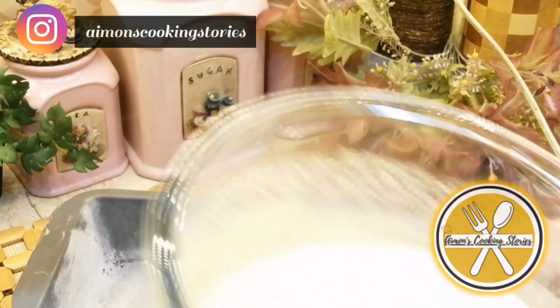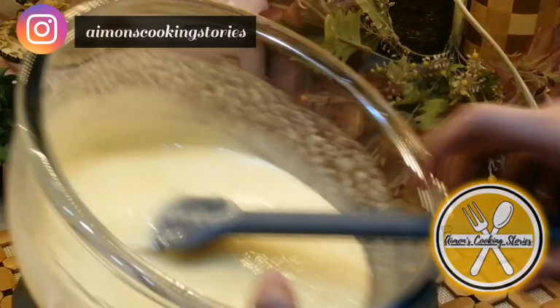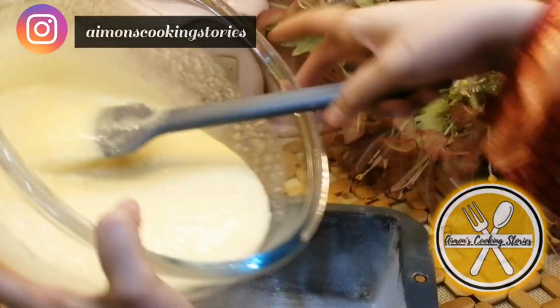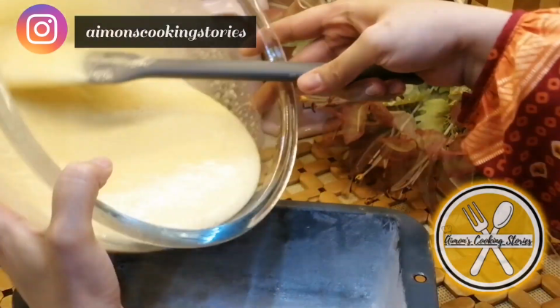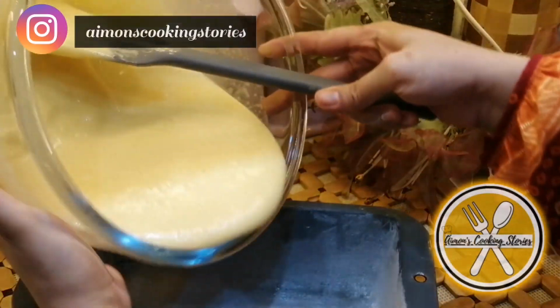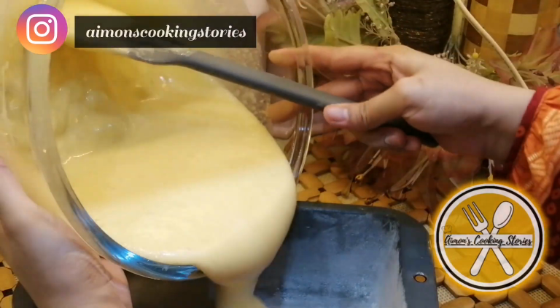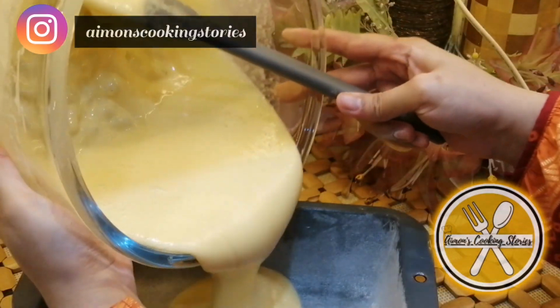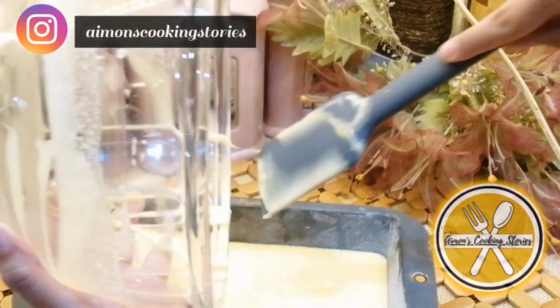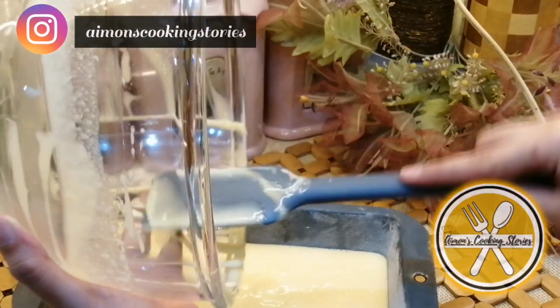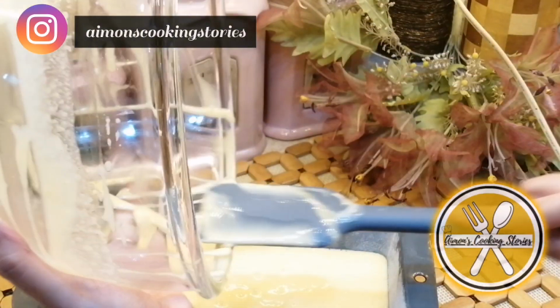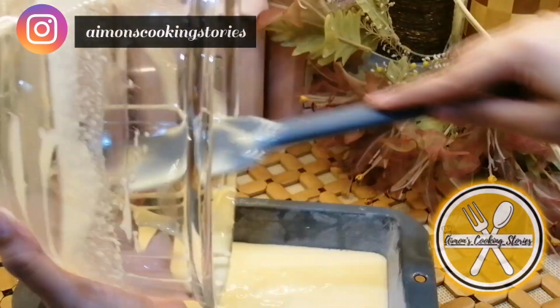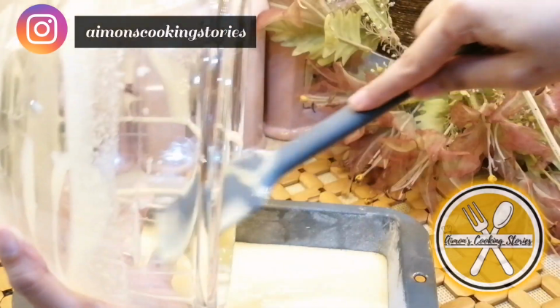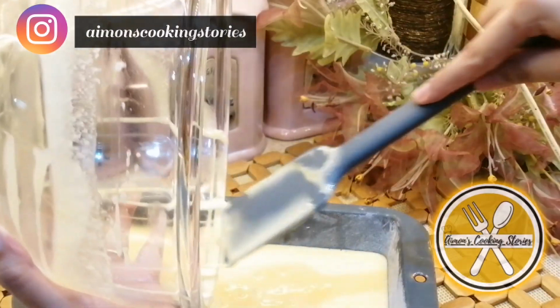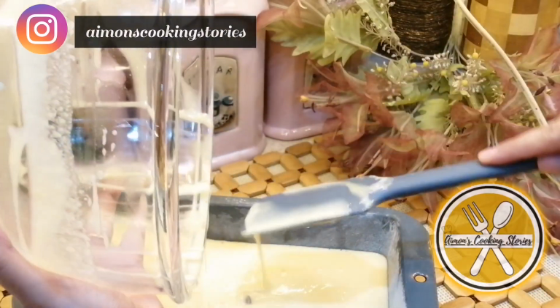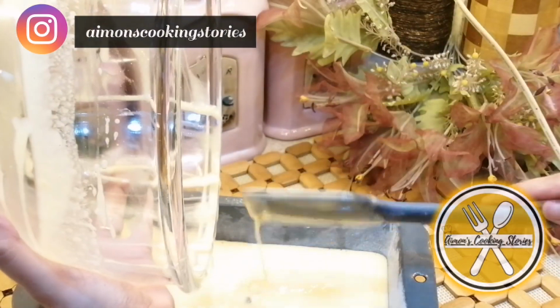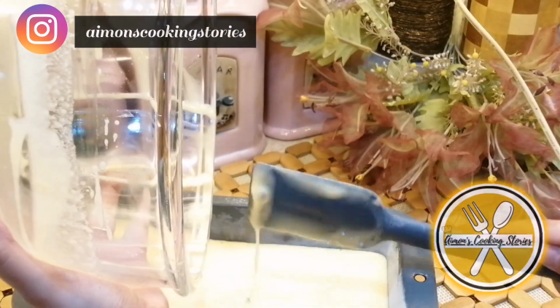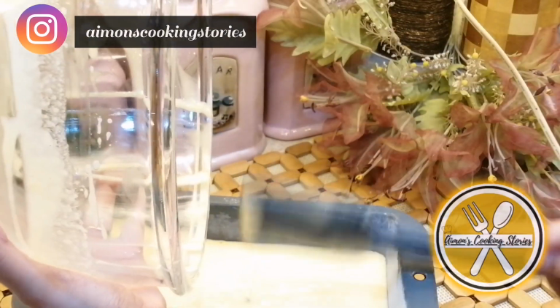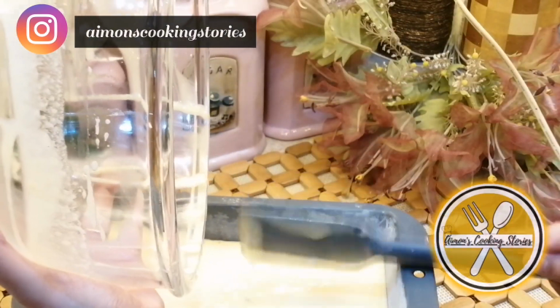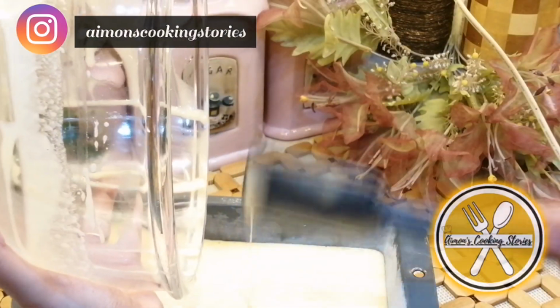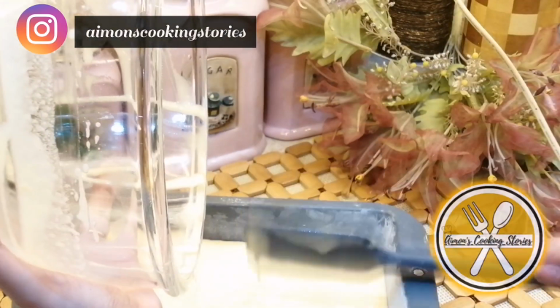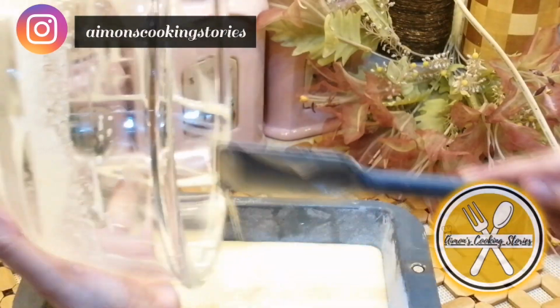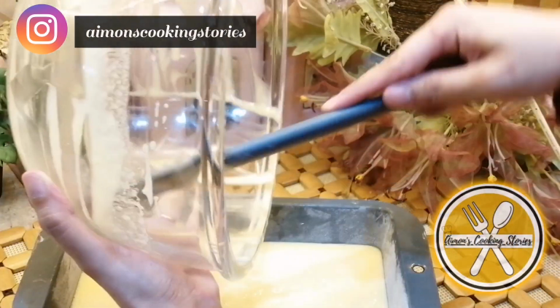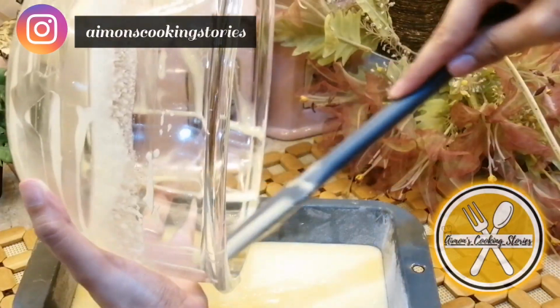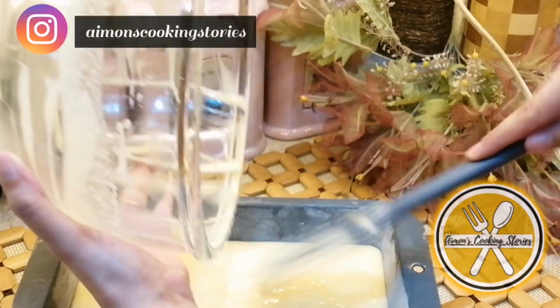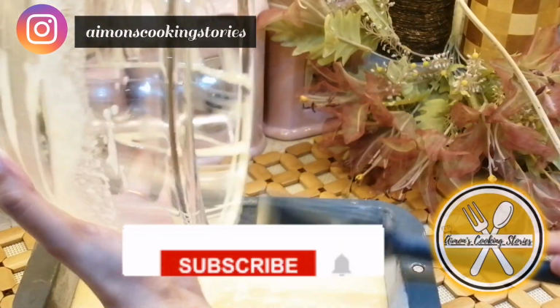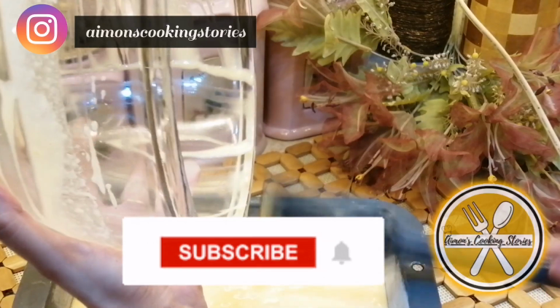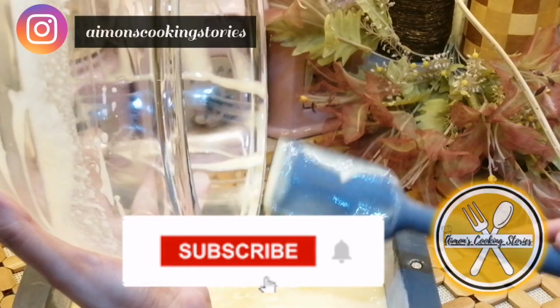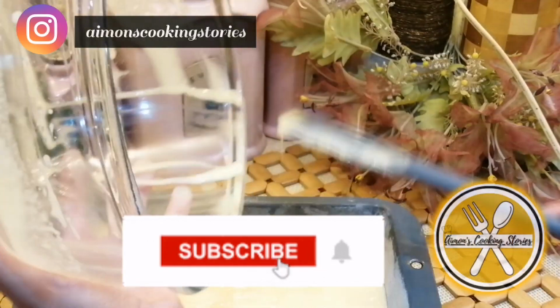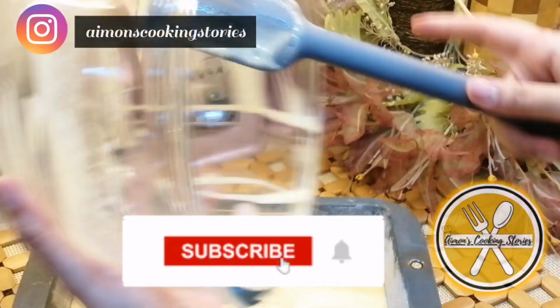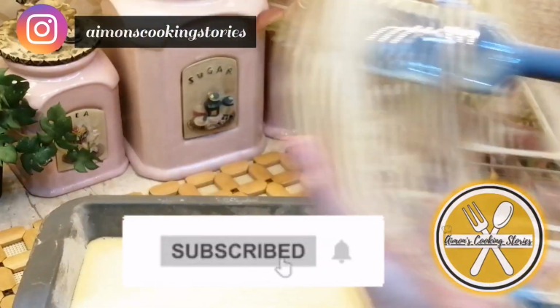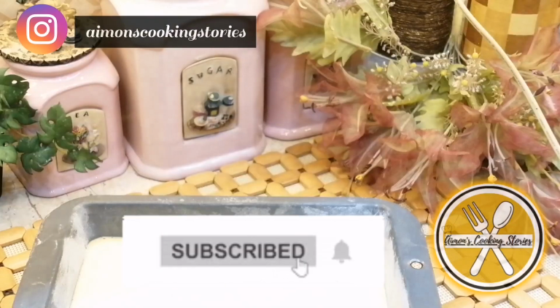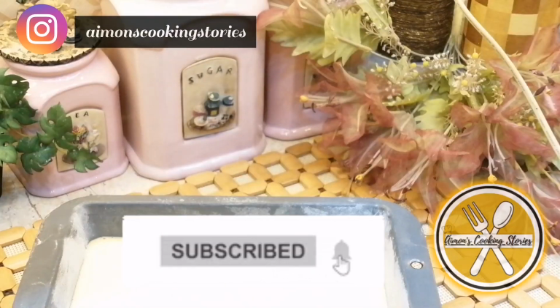Transfer the batter to a loaf pan. I didn't put baking paper today, so I greased it with oil. This cake is plain, so I have not added any dry fruits.